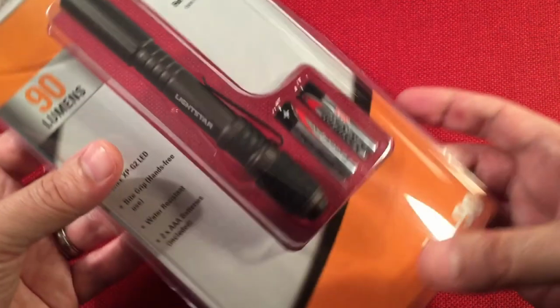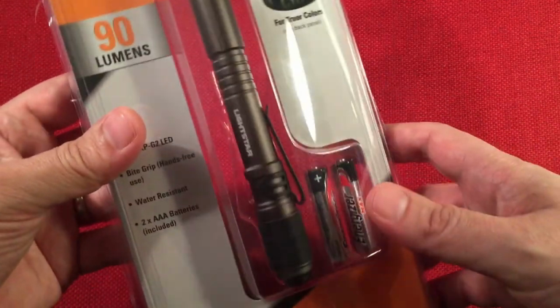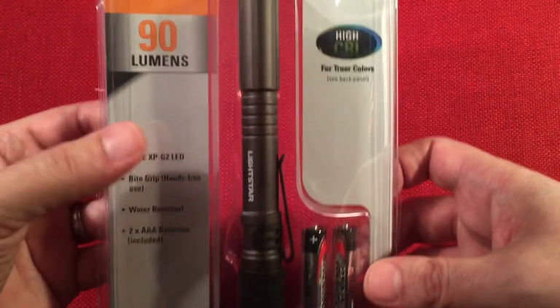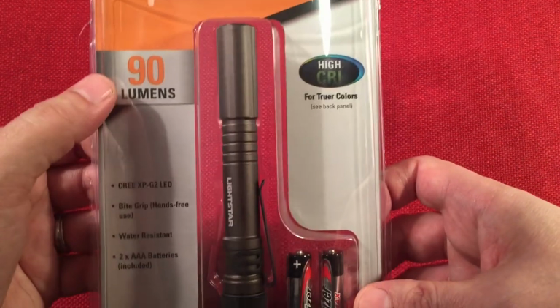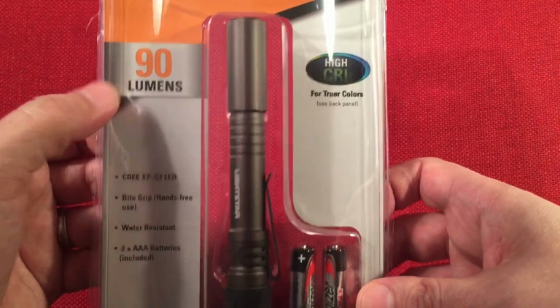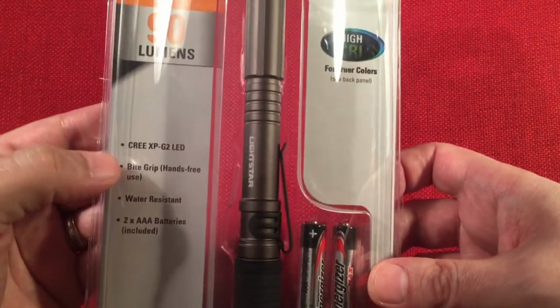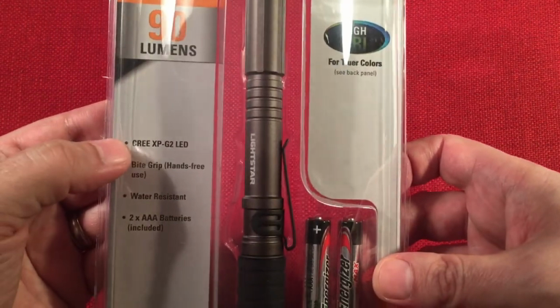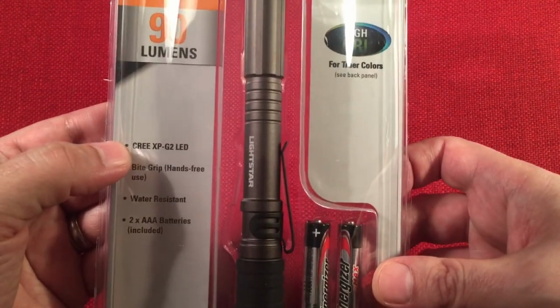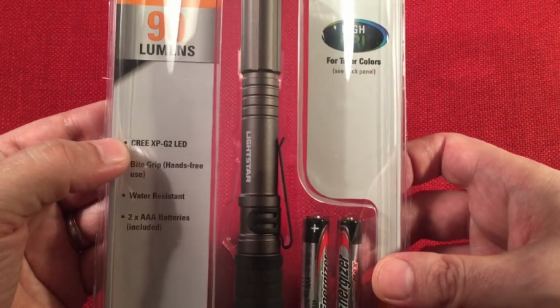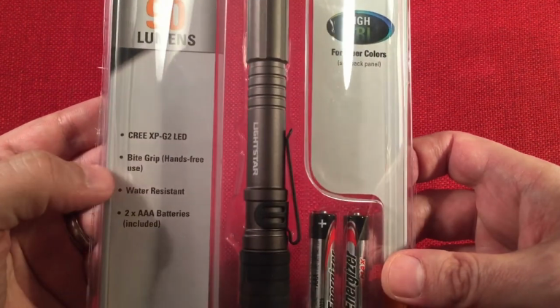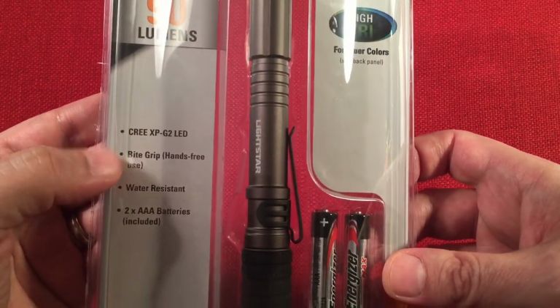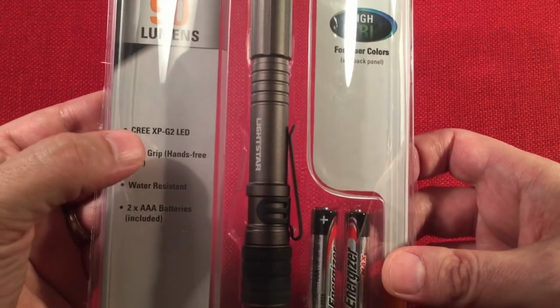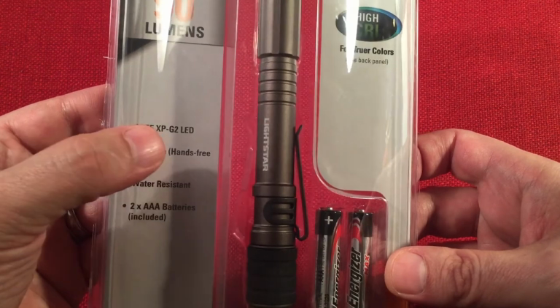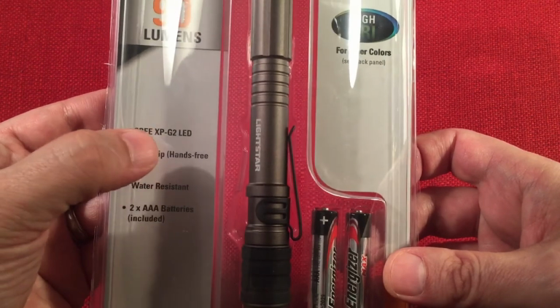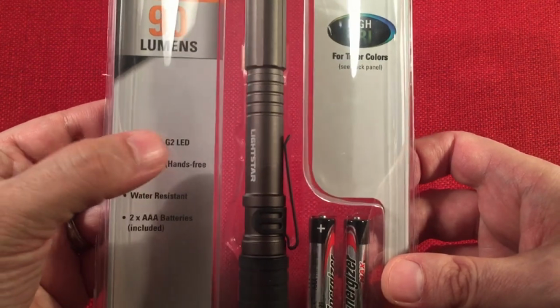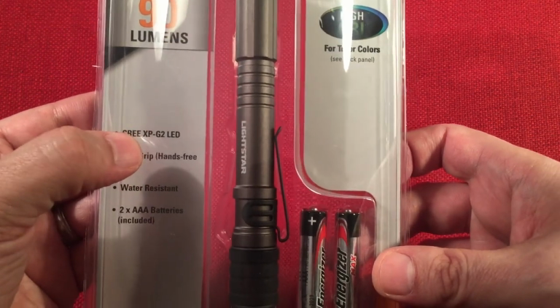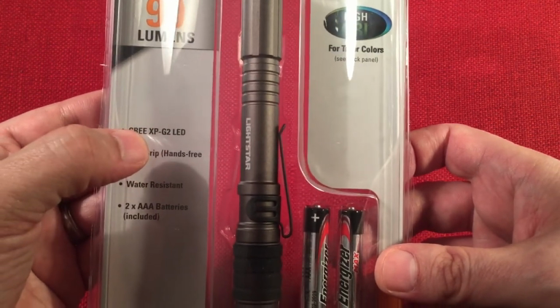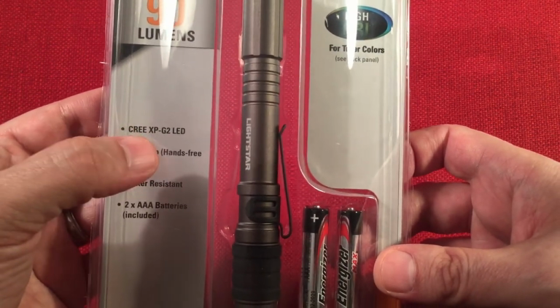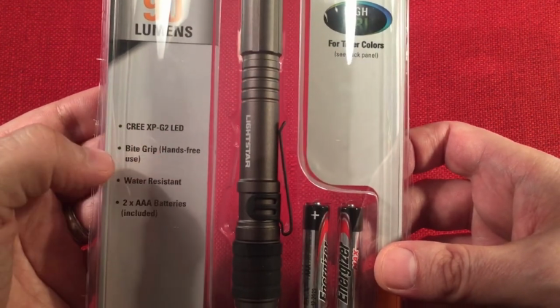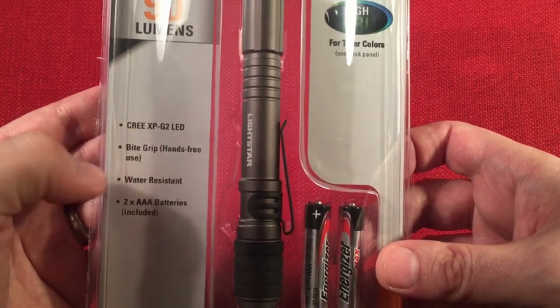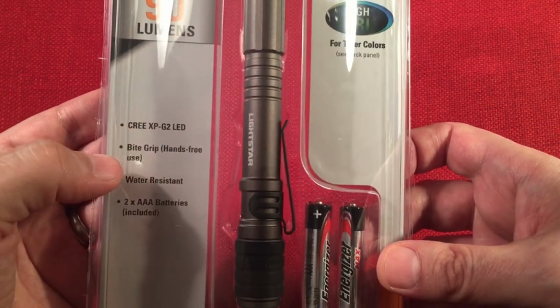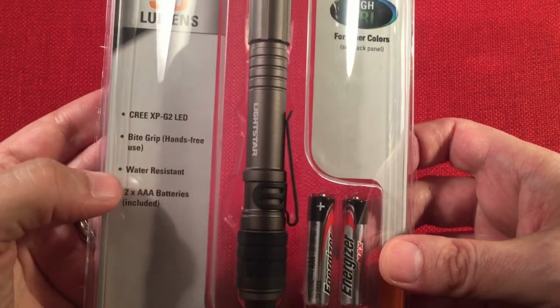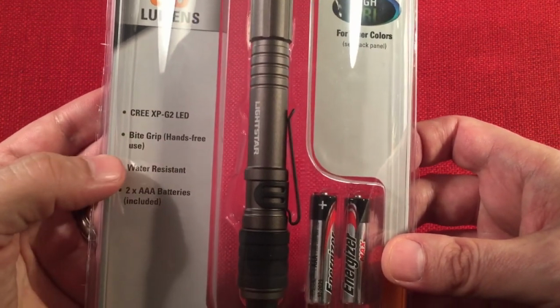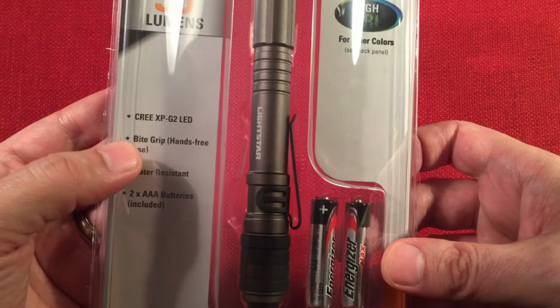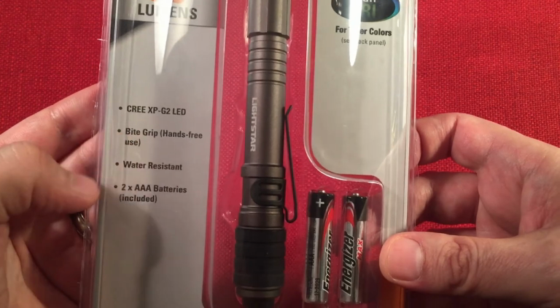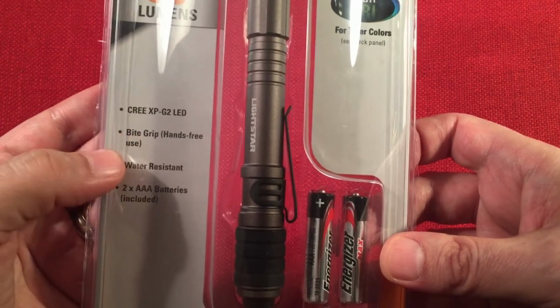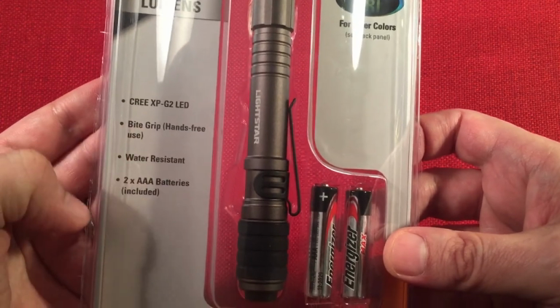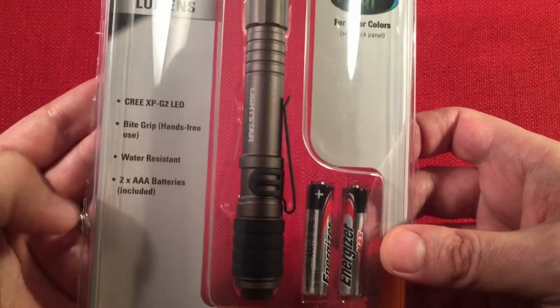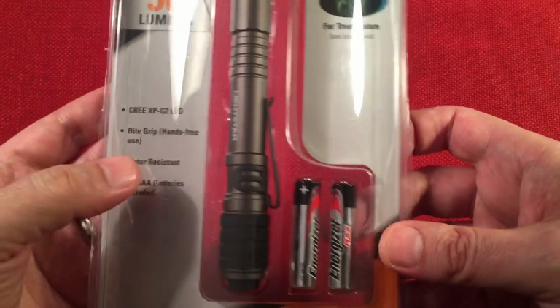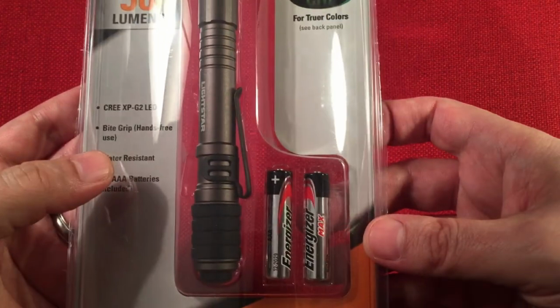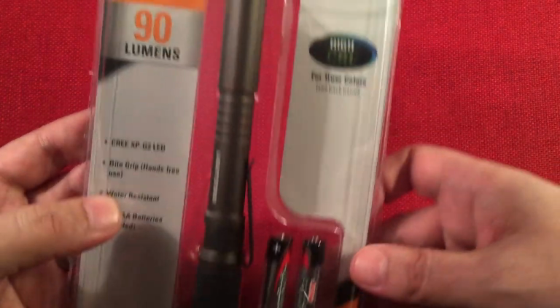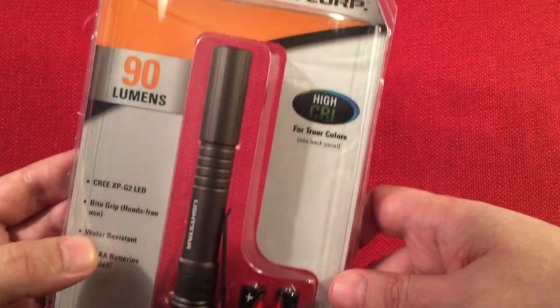So here's the packaging: 90 lumens, runs on a Cree XPG2 — a very universal LED used across many different light types. It has a bike grip, it's water resistant, and comes with batteries. Not bad.